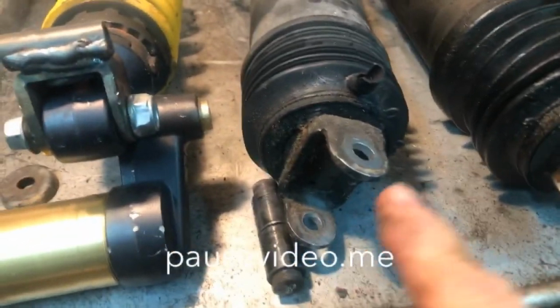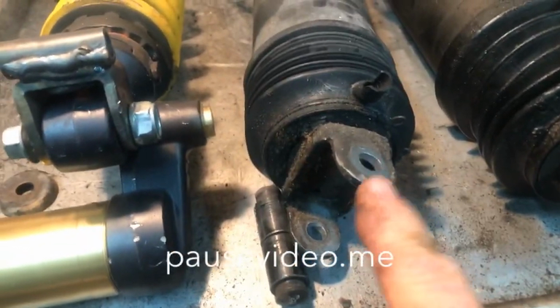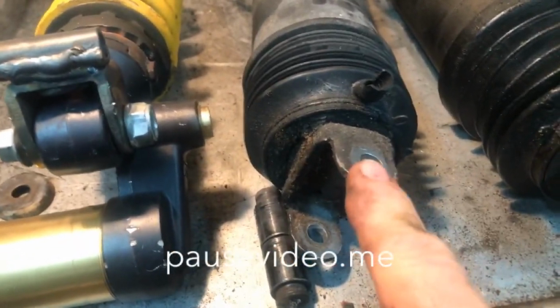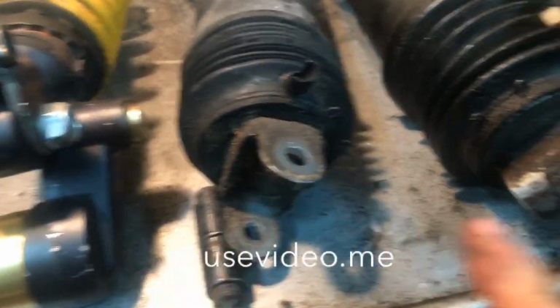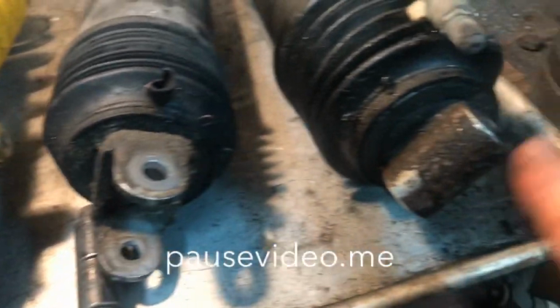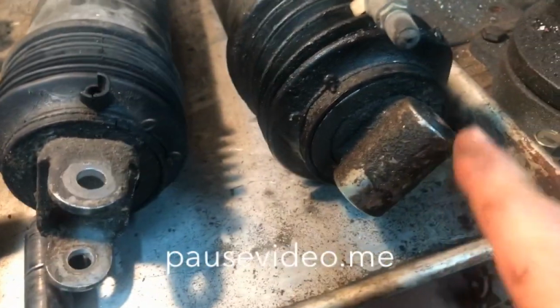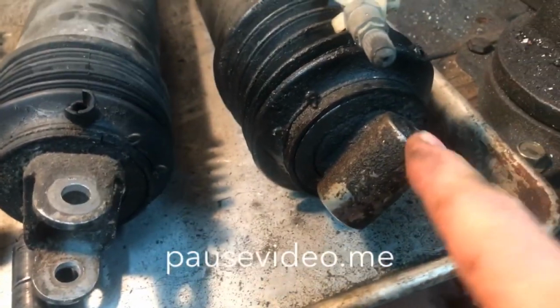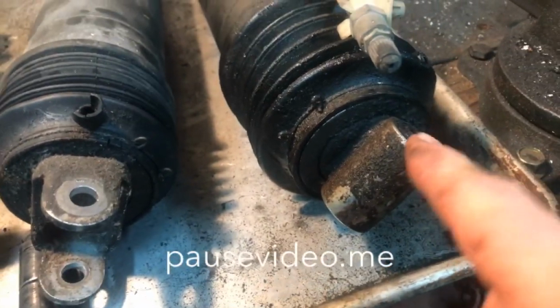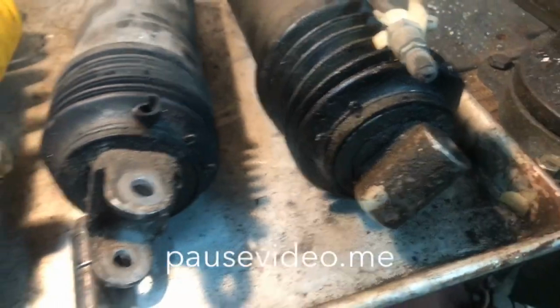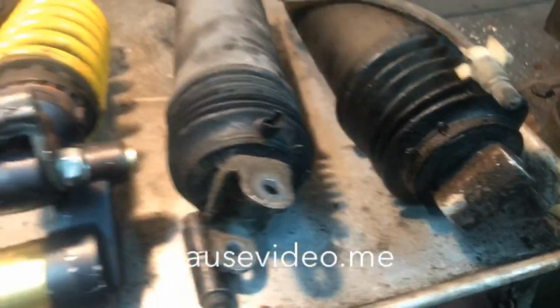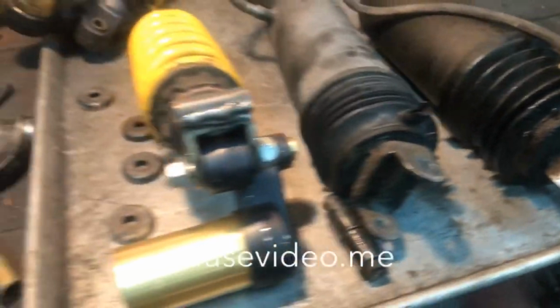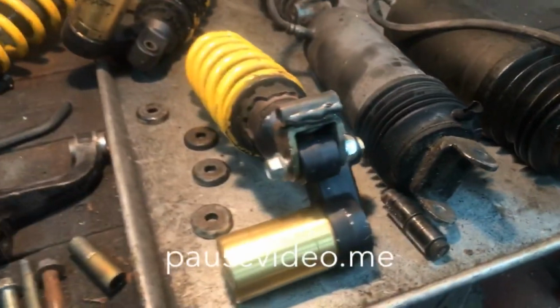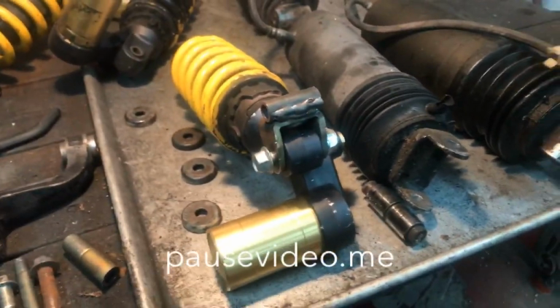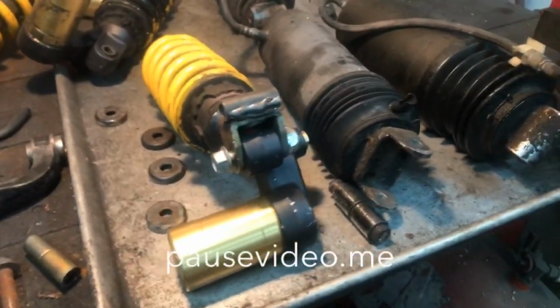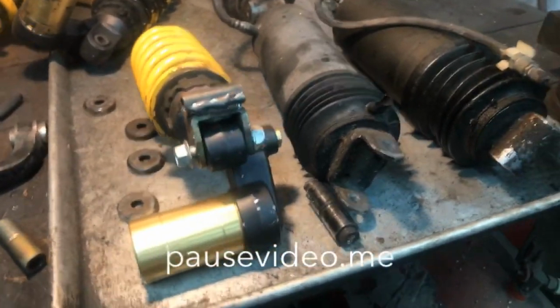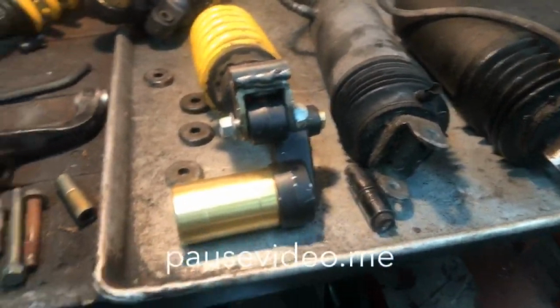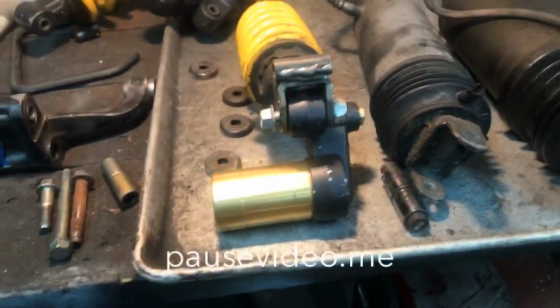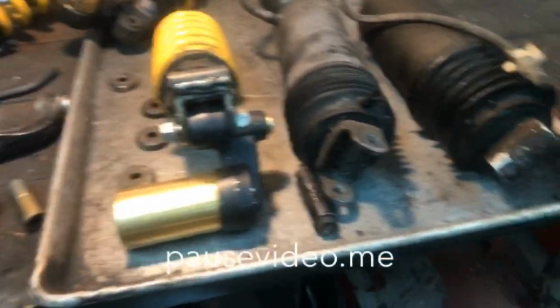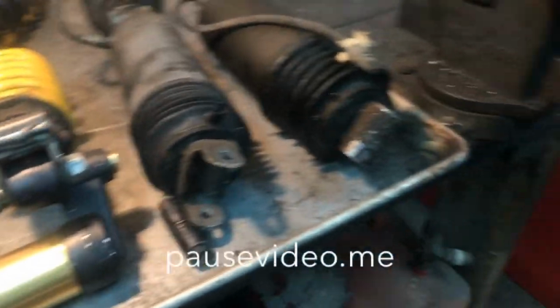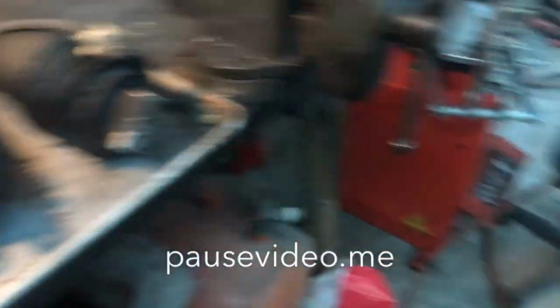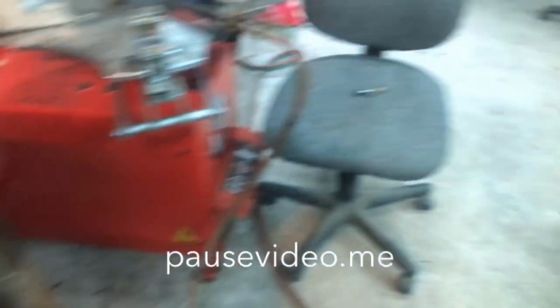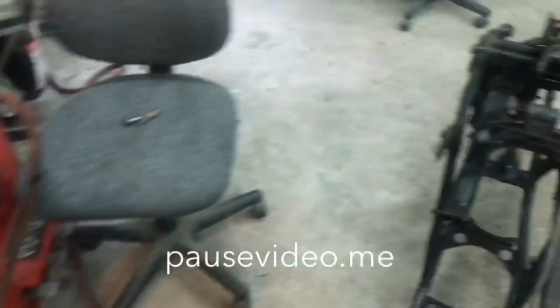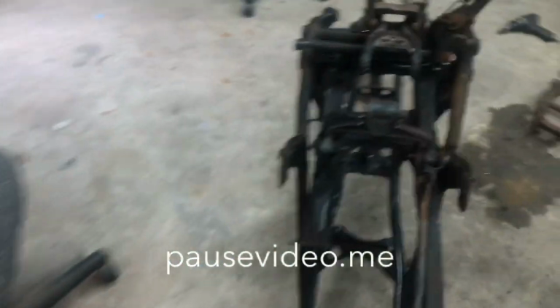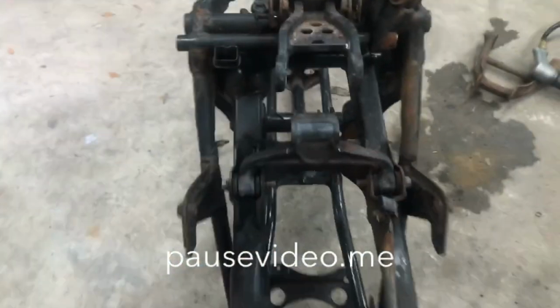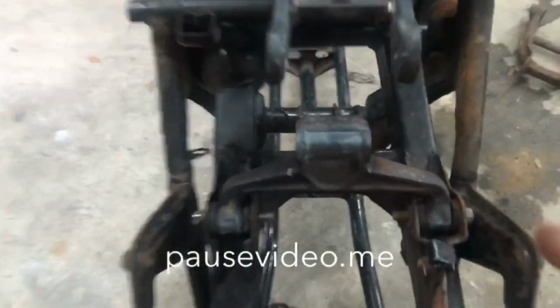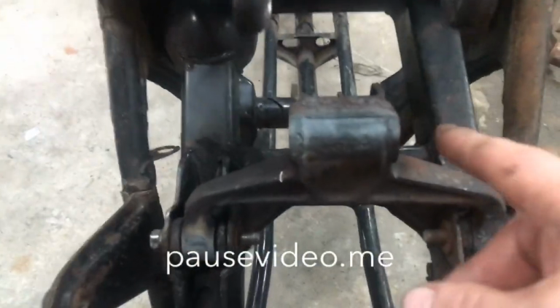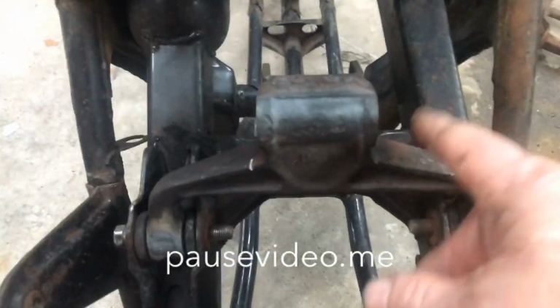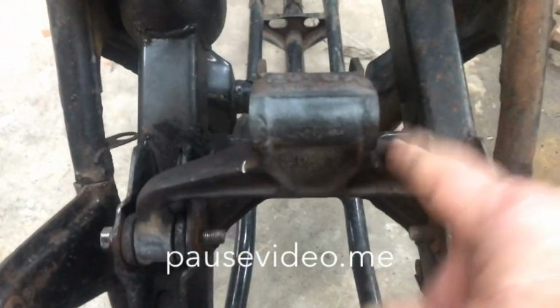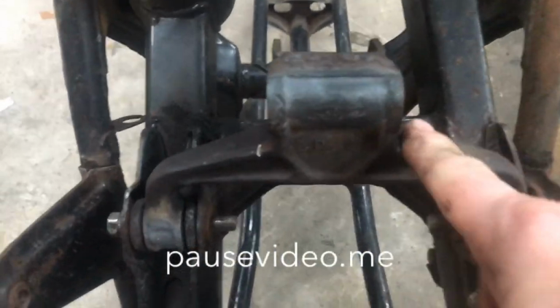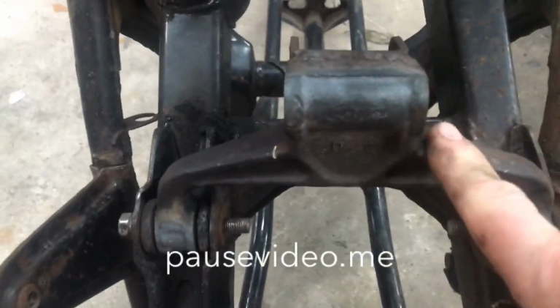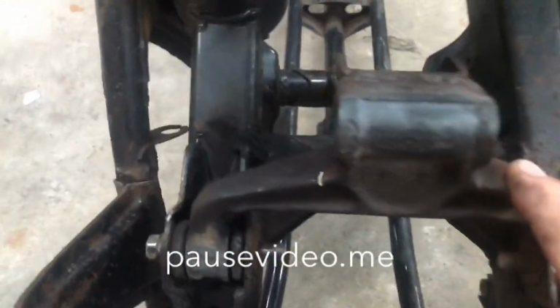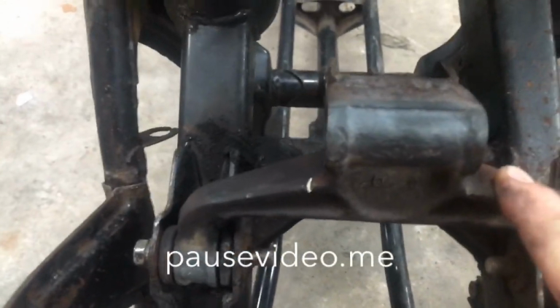This is a GL 650 and this is a GL 500. So if you're going to do this on a GL 650, you're going to need to source this piece right here — where the shock mounts — off of a GL 500.